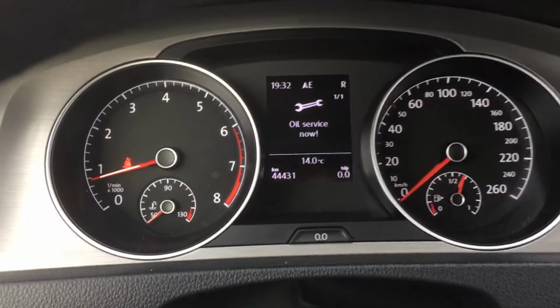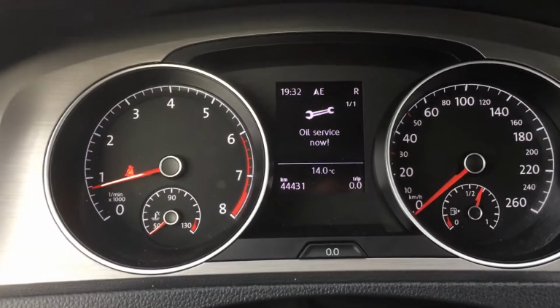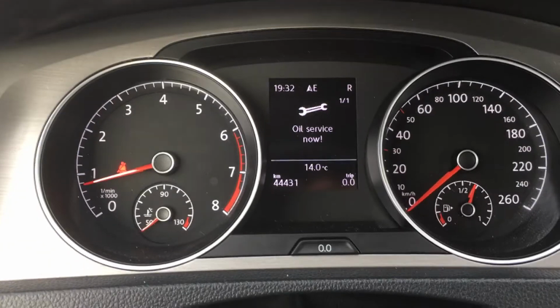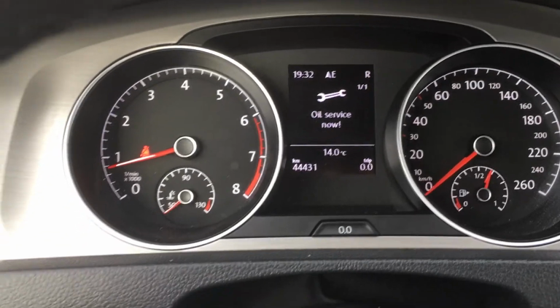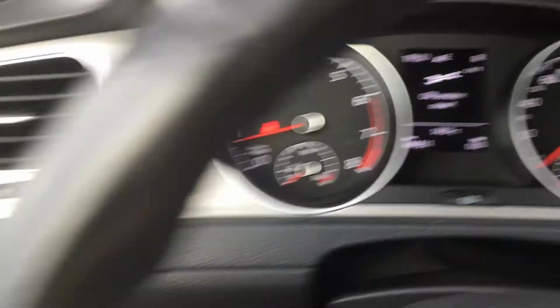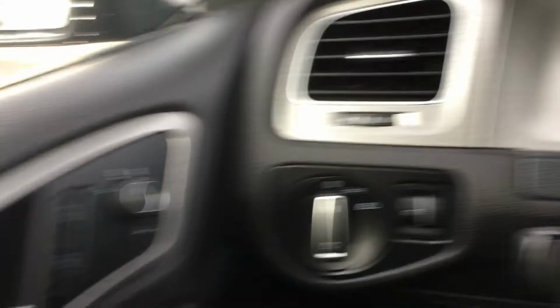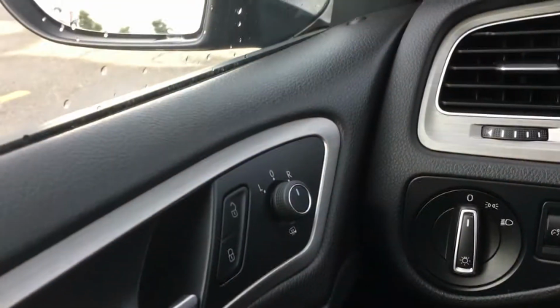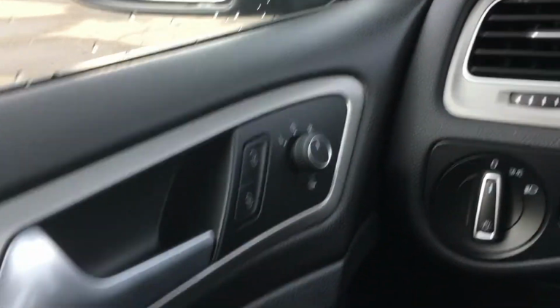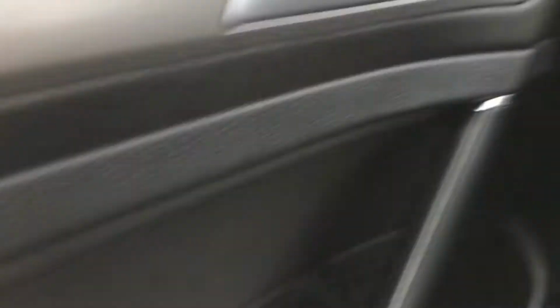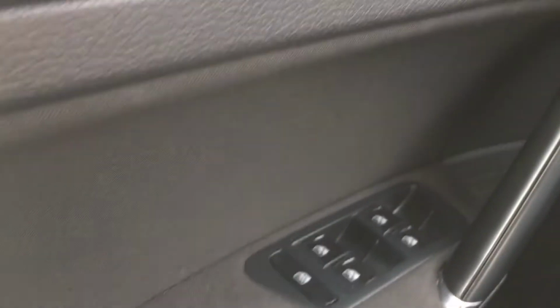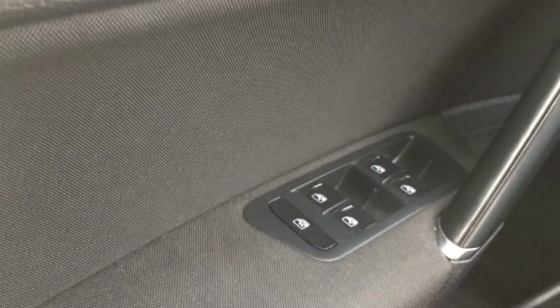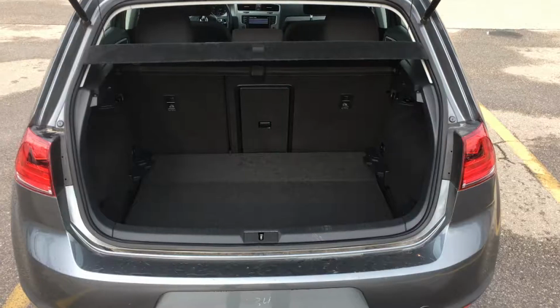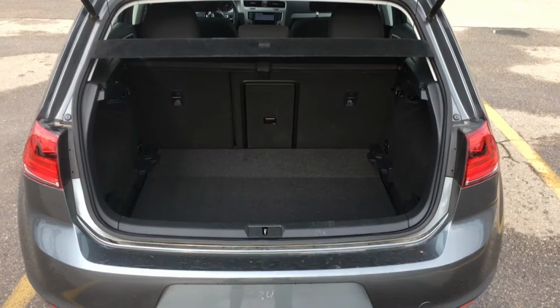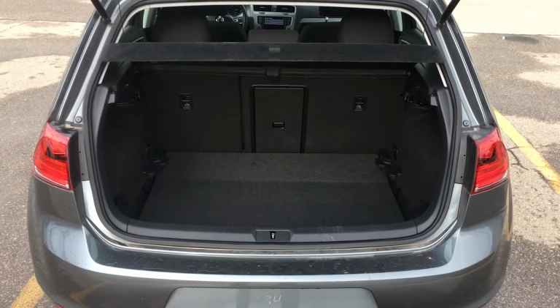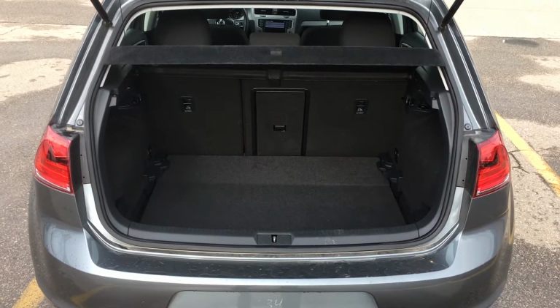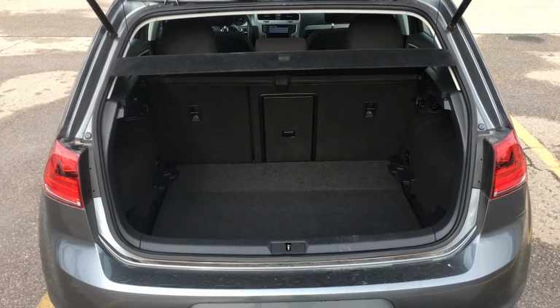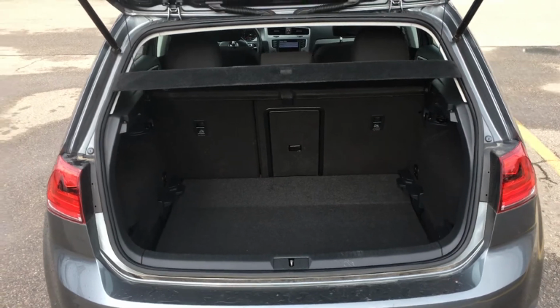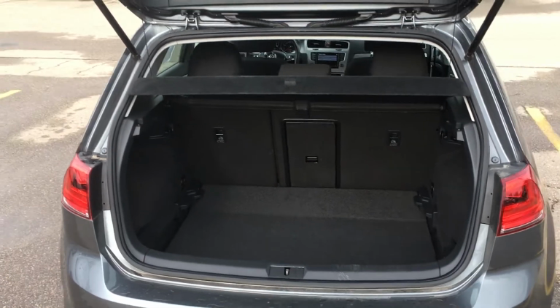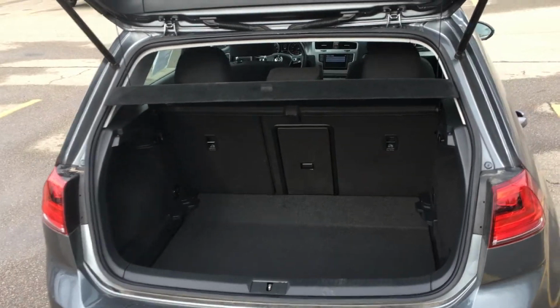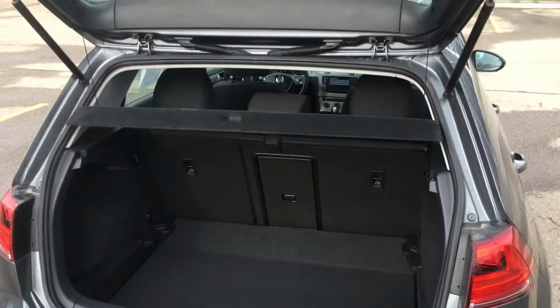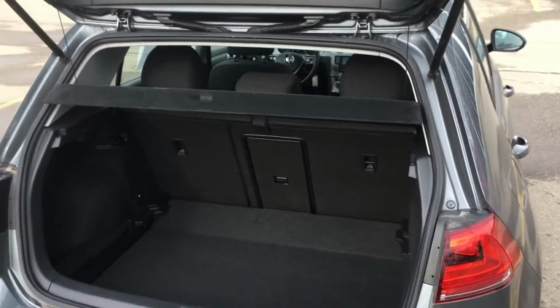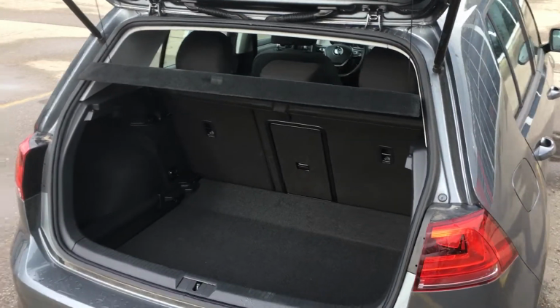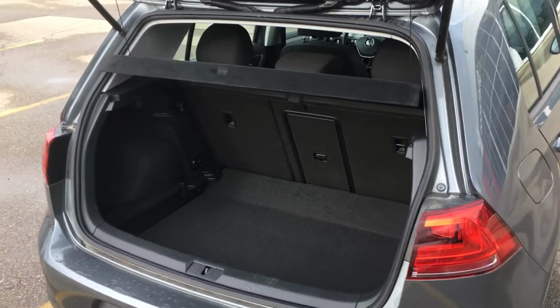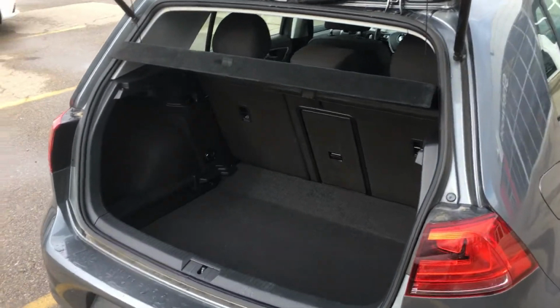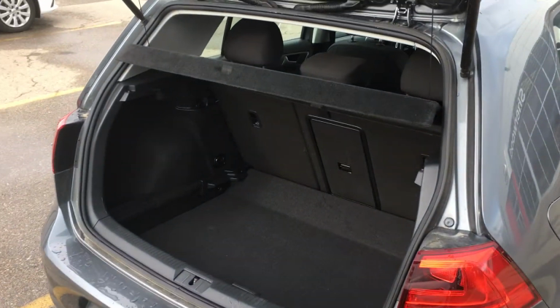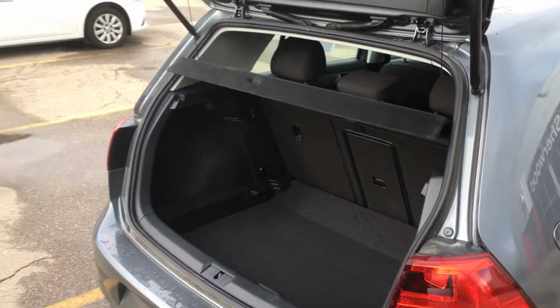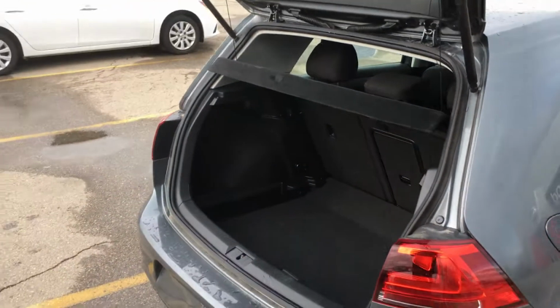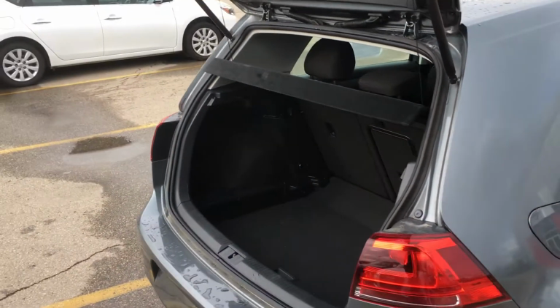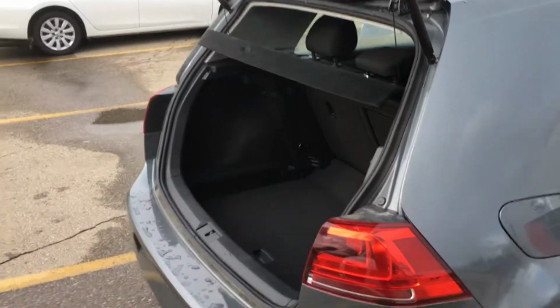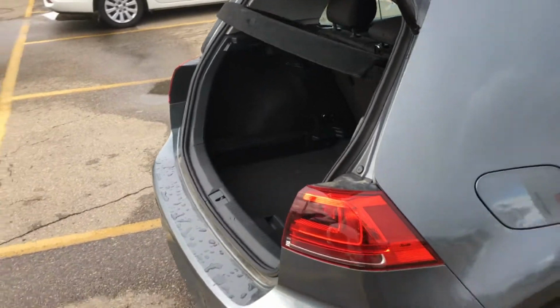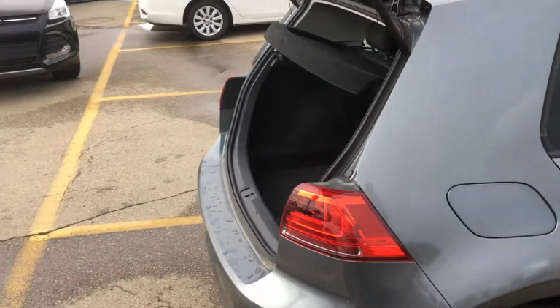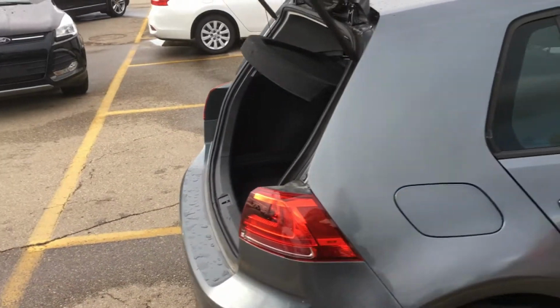Excellent kilometers. As you can see, you also have lots of space in the trunk. You also have a pass-through between the seats so you can store a little bit longer items.